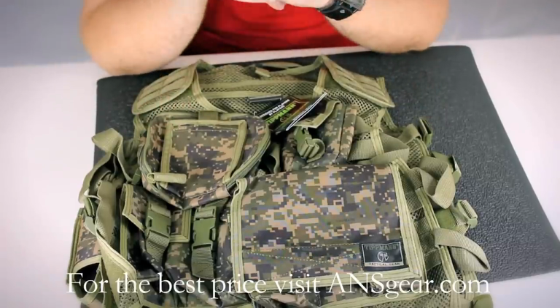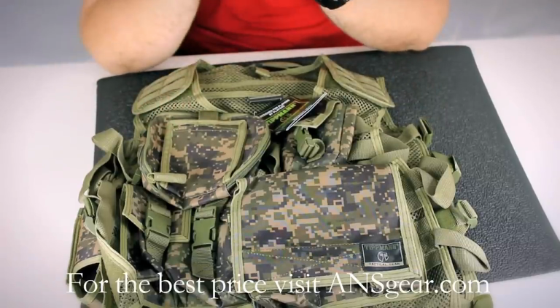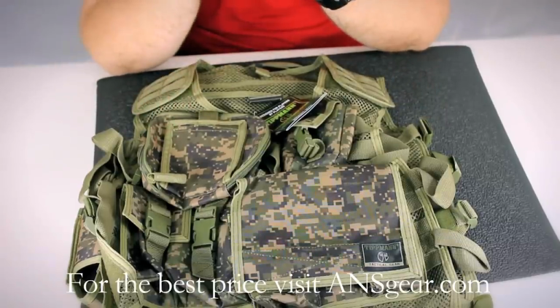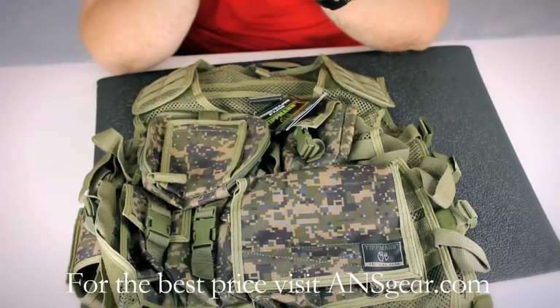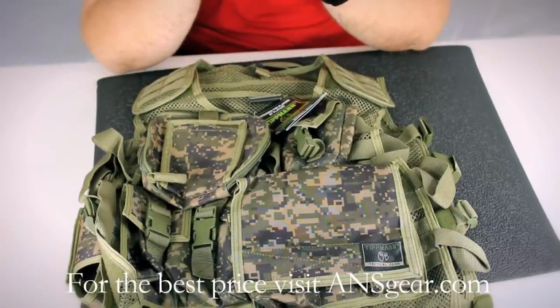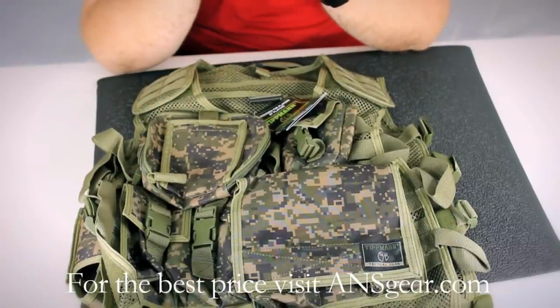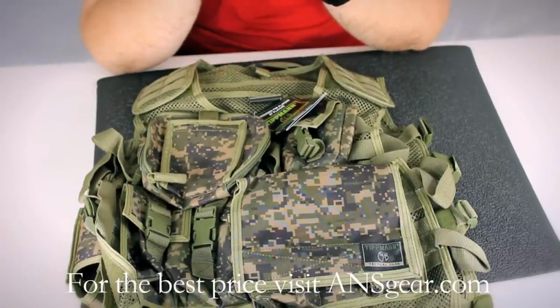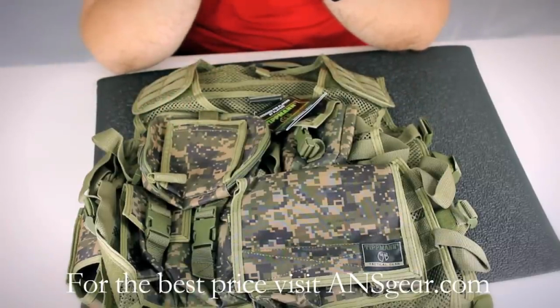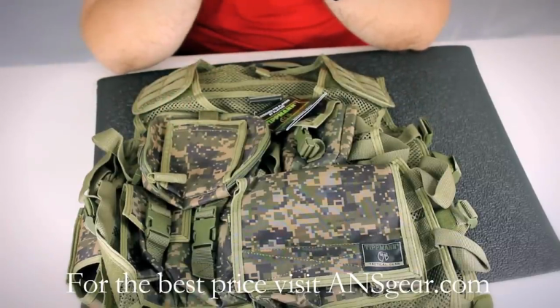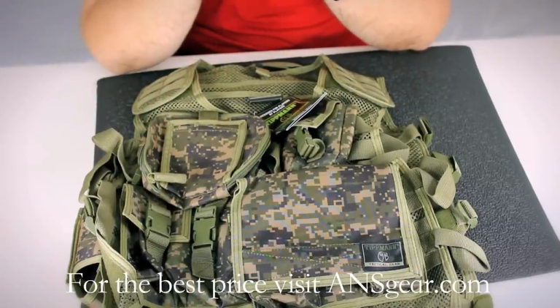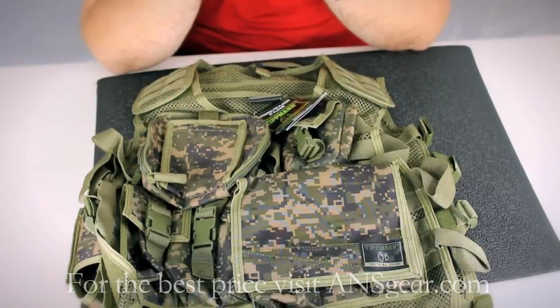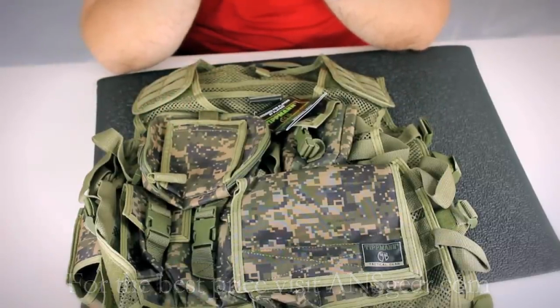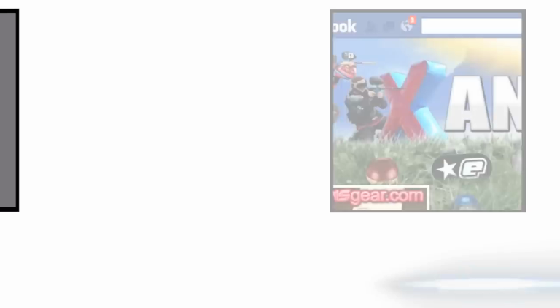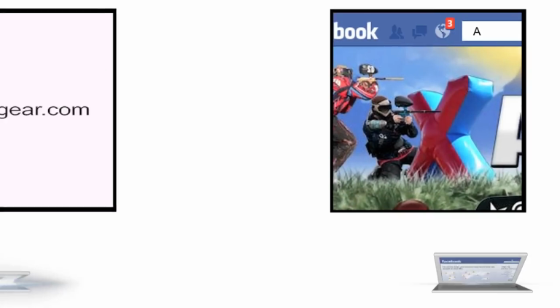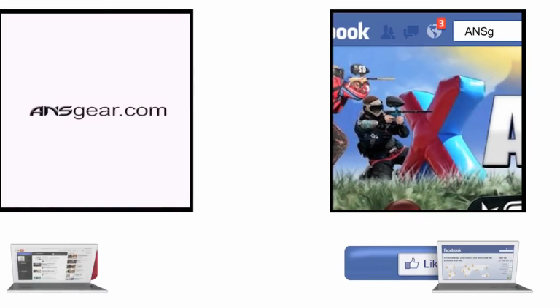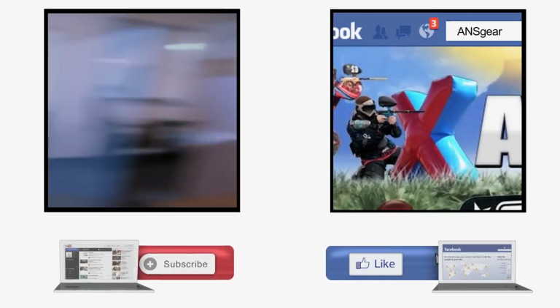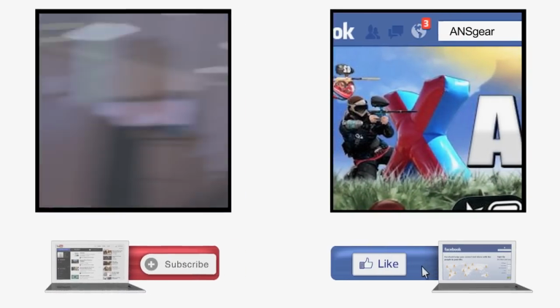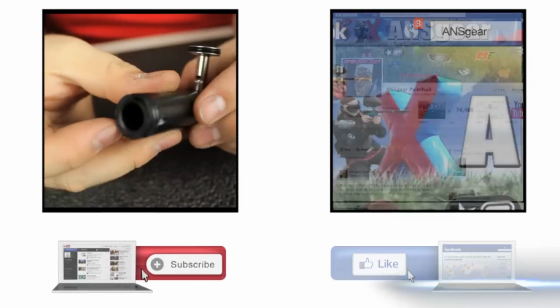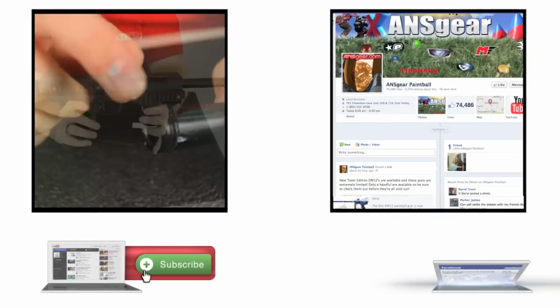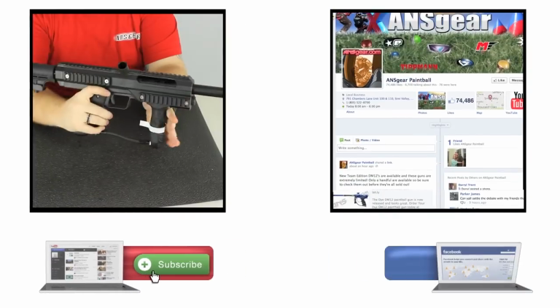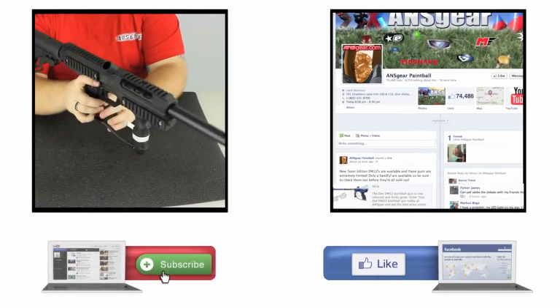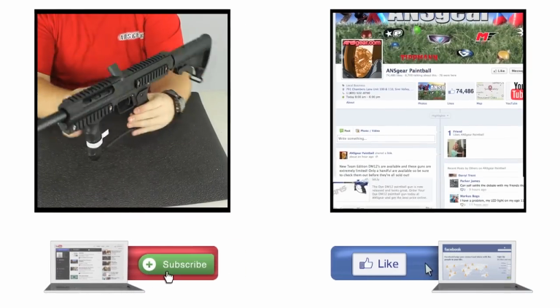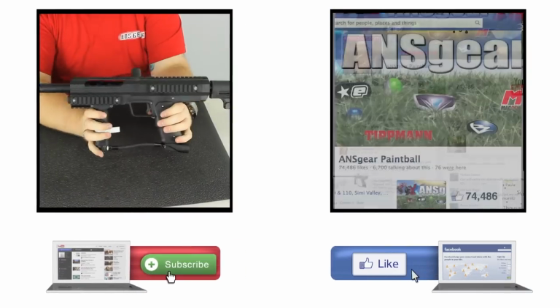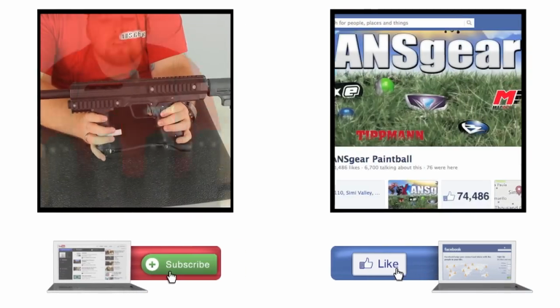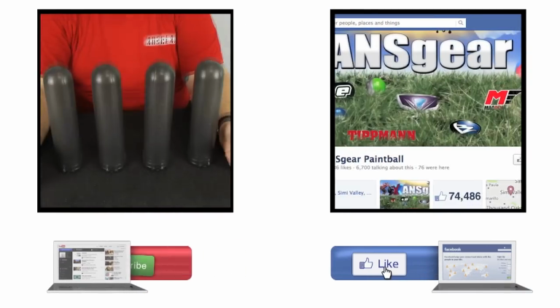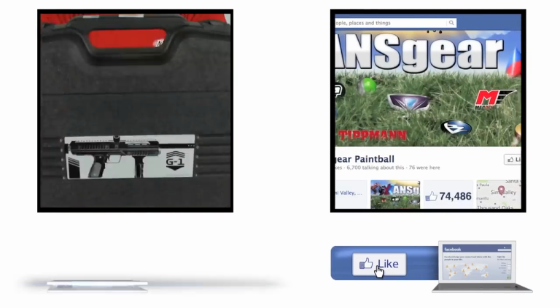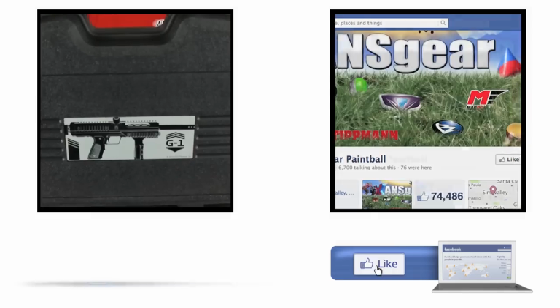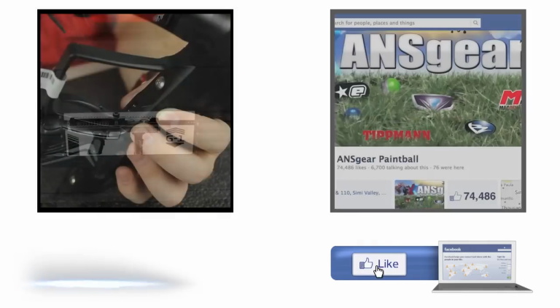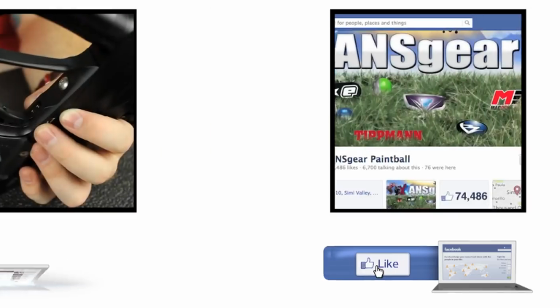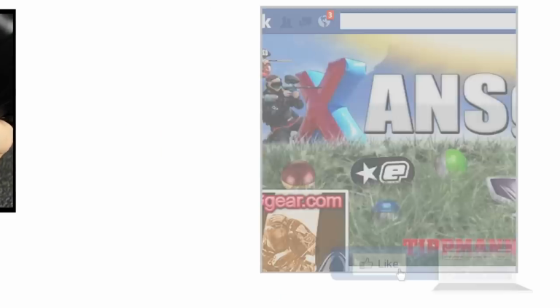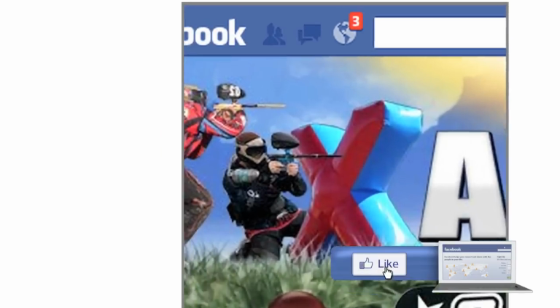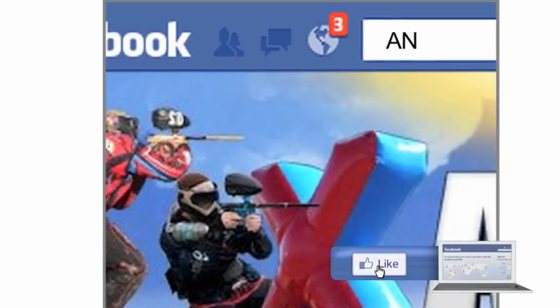If you want to pick up one of the Tippmann Assault Vests, you can get them at ansgear.com. To stay up to date on all the current videos, don't forget to subscribe to the ANS Gear YouTube channel and also like us on Facebook. Bye.